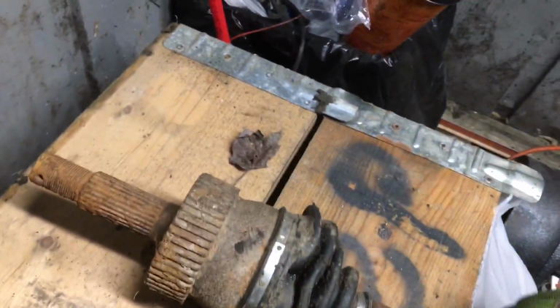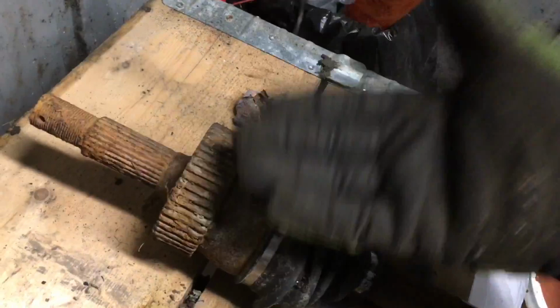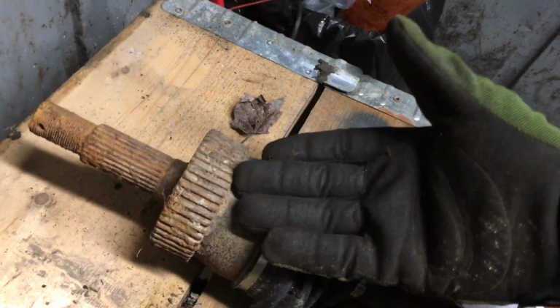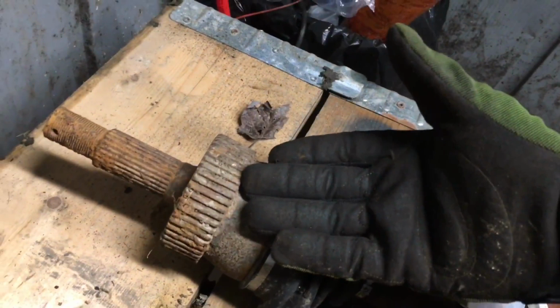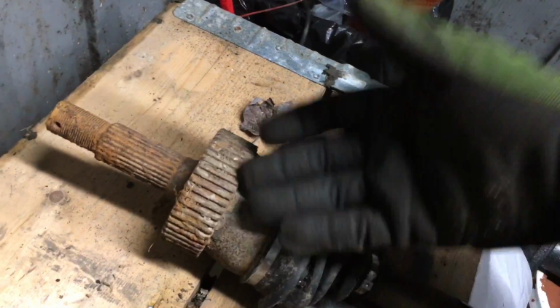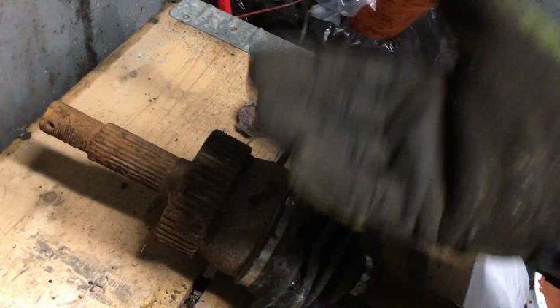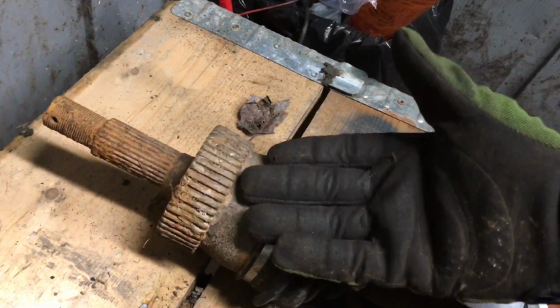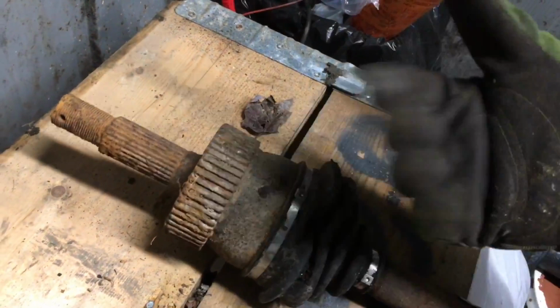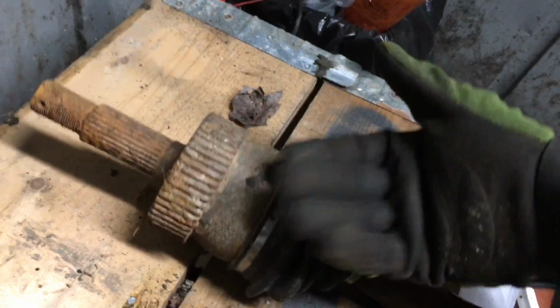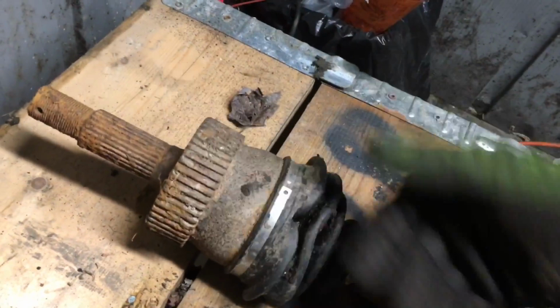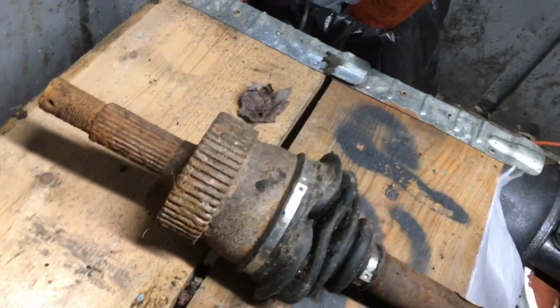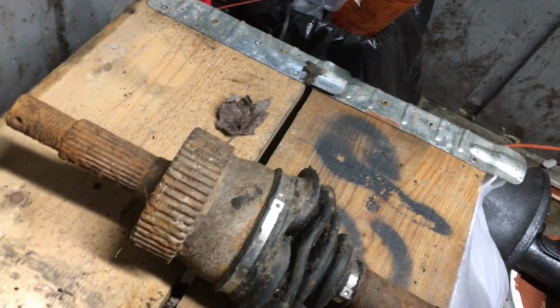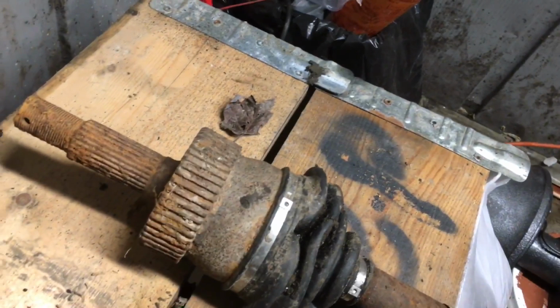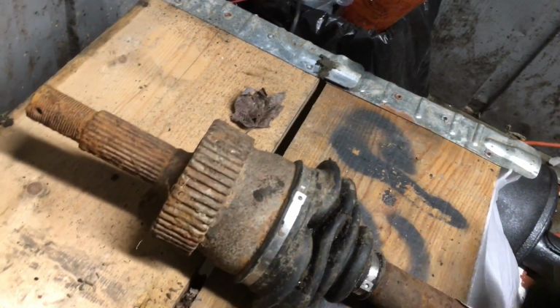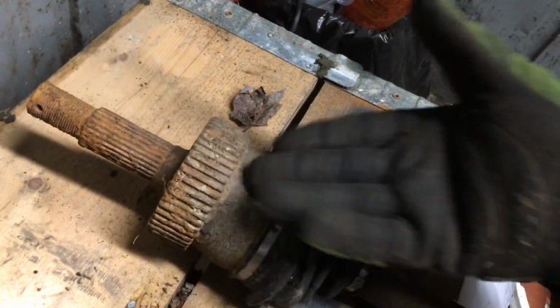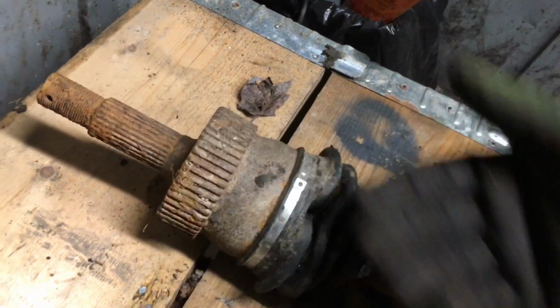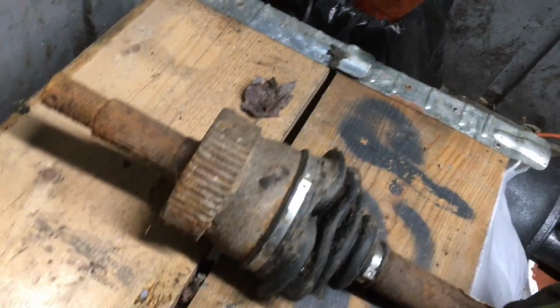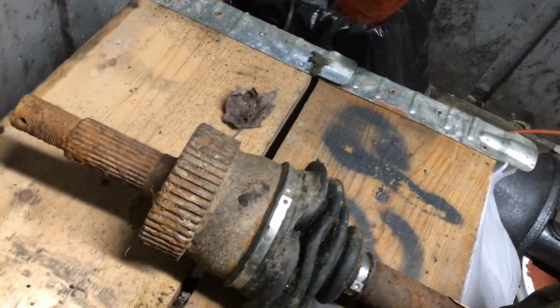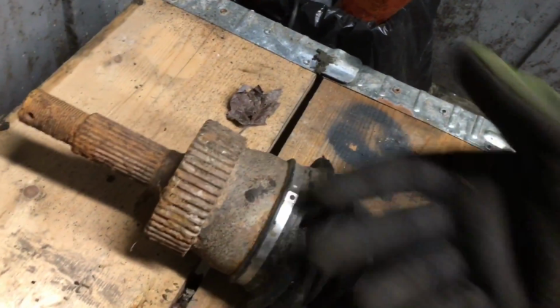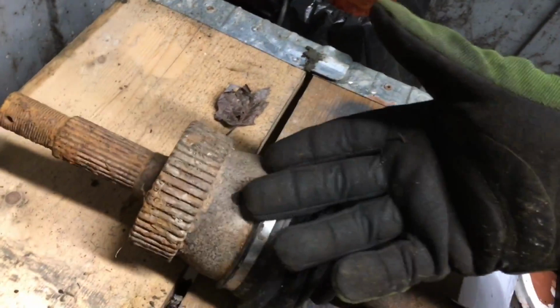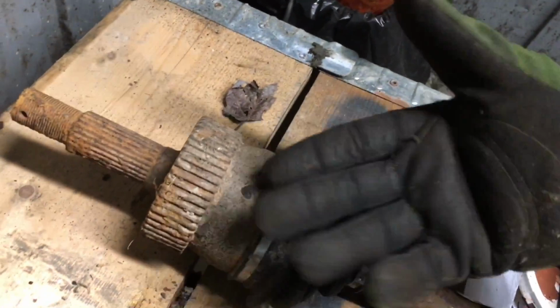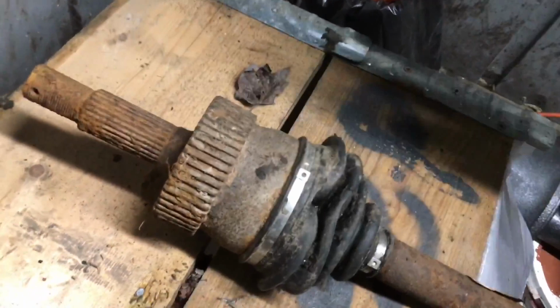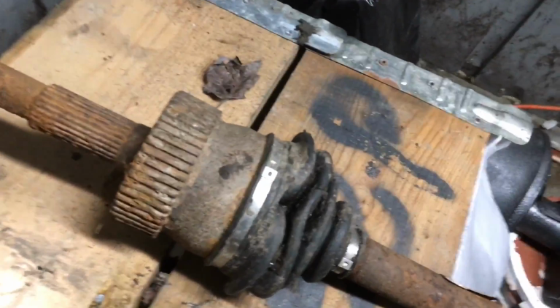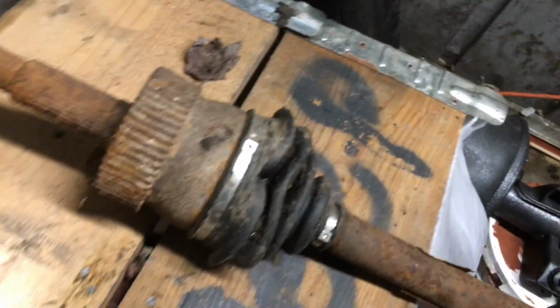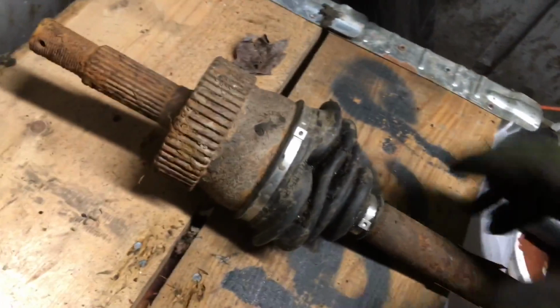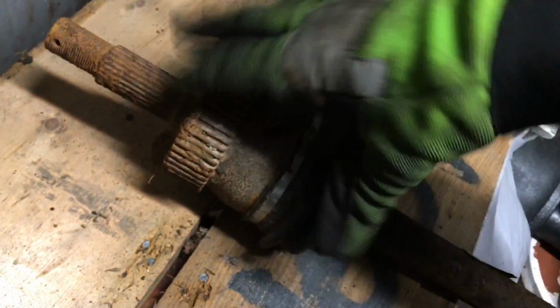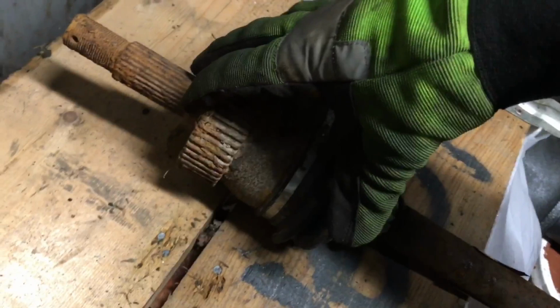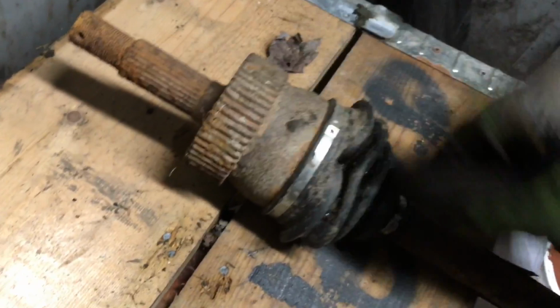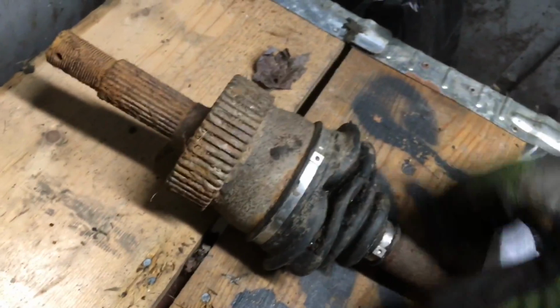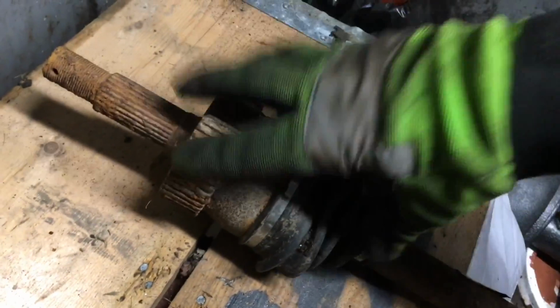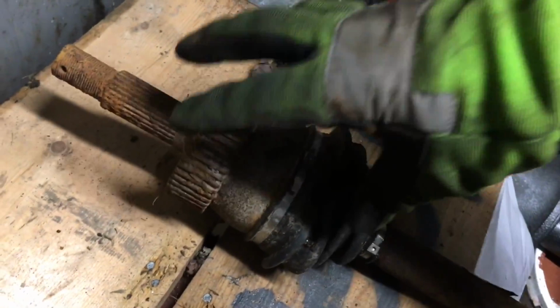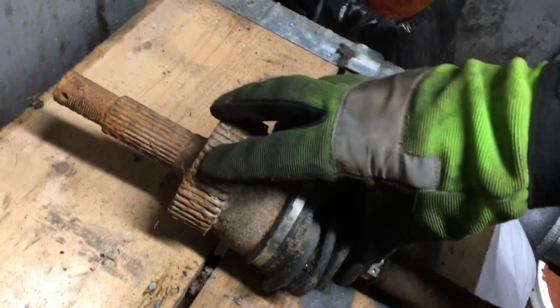CV joints are cheap to replace — anywhere from 60 to 80 bucks — and you don't have to worry about buying the outer or inner separately; you buy the whole piece.